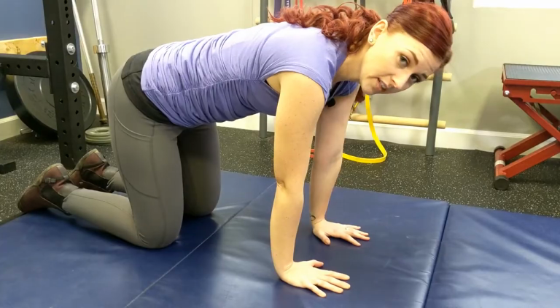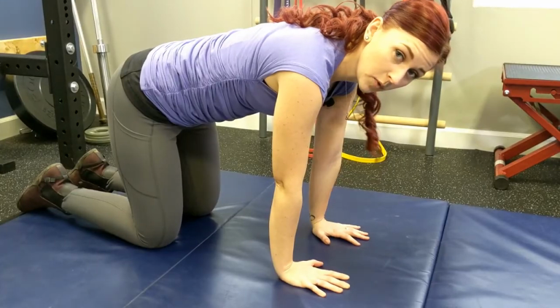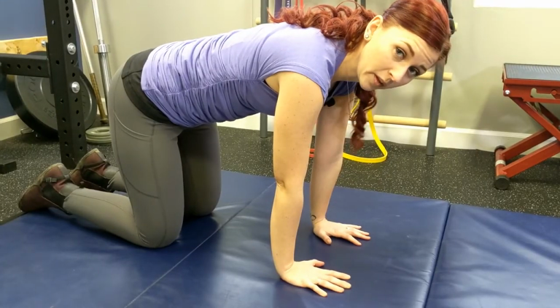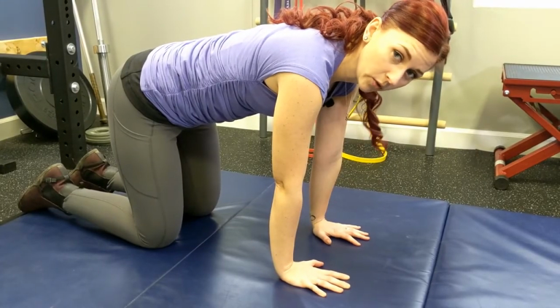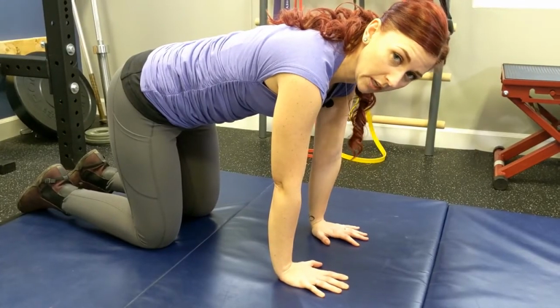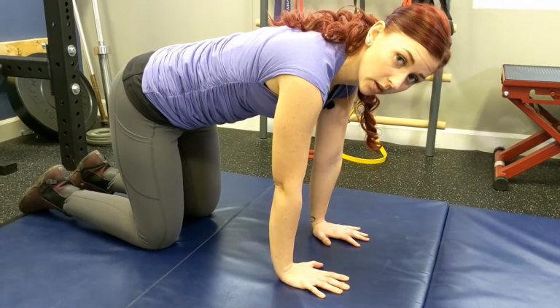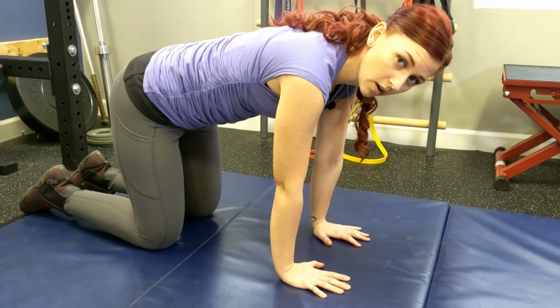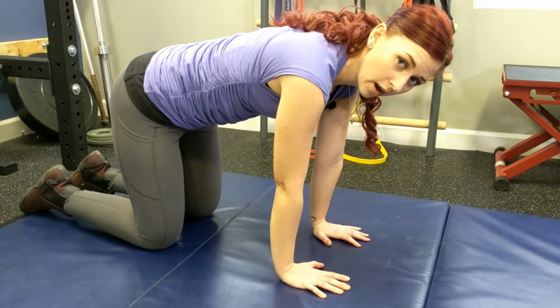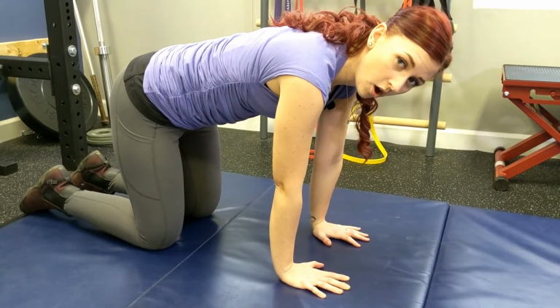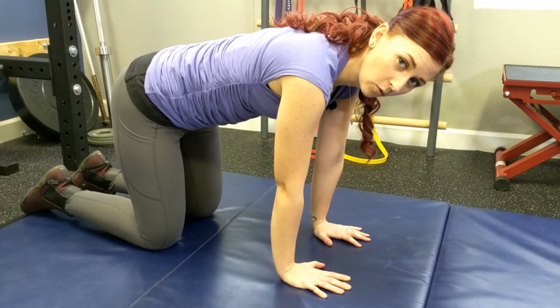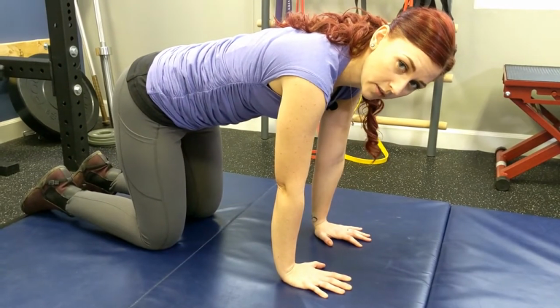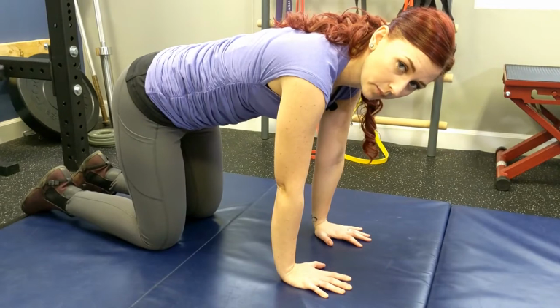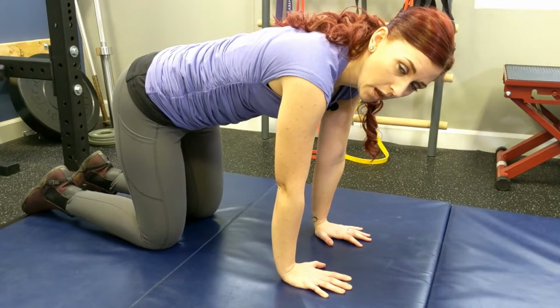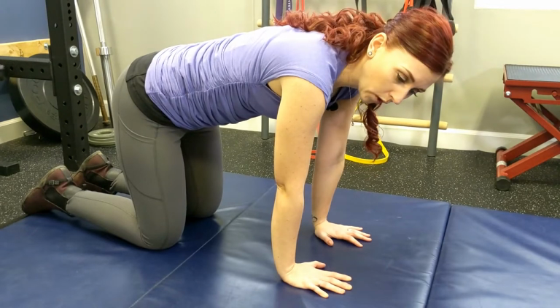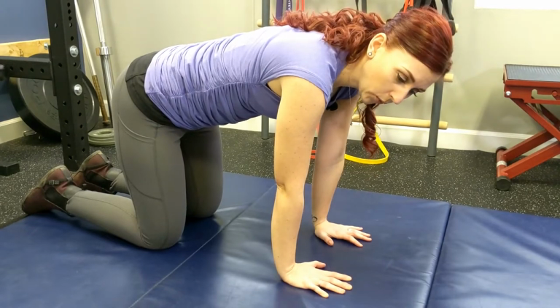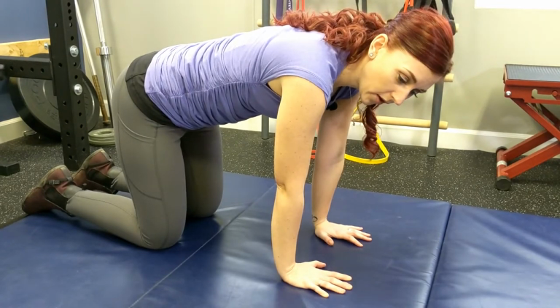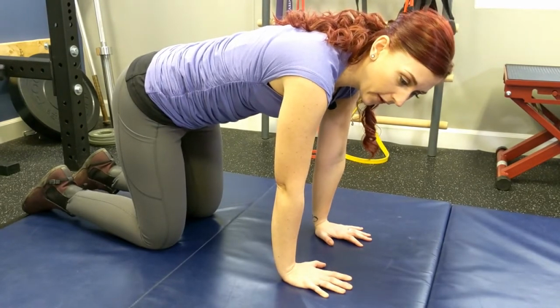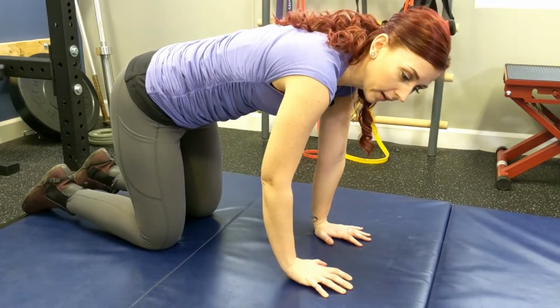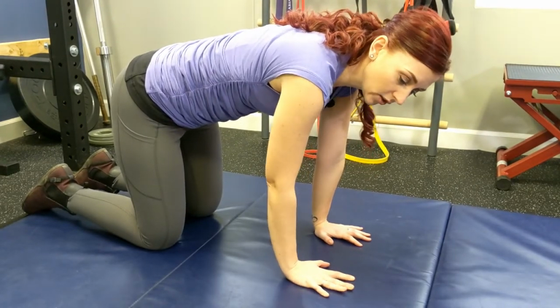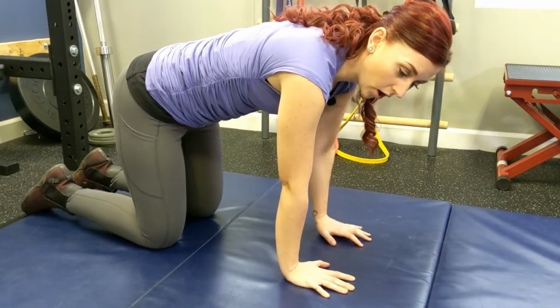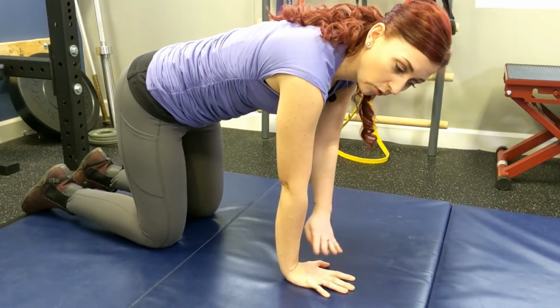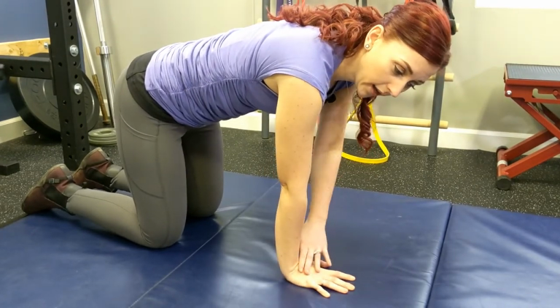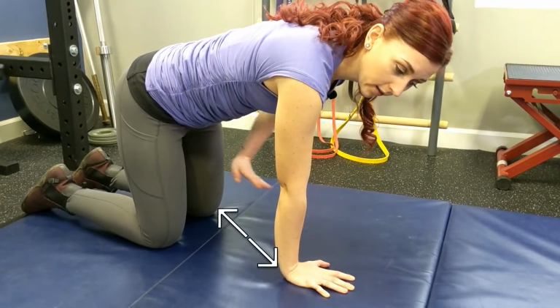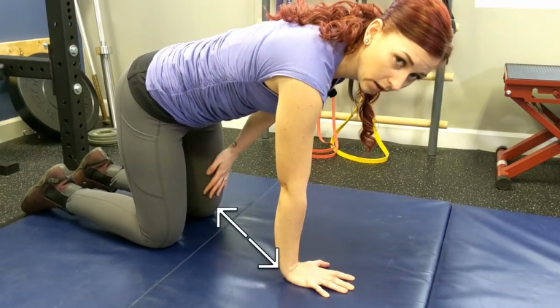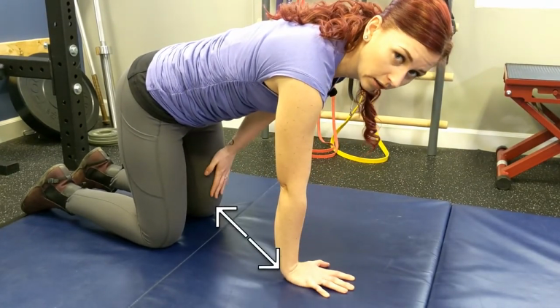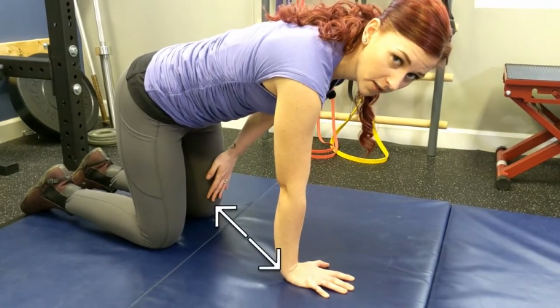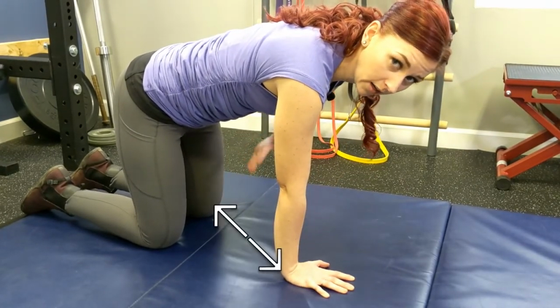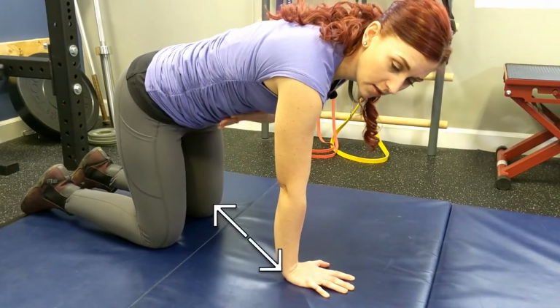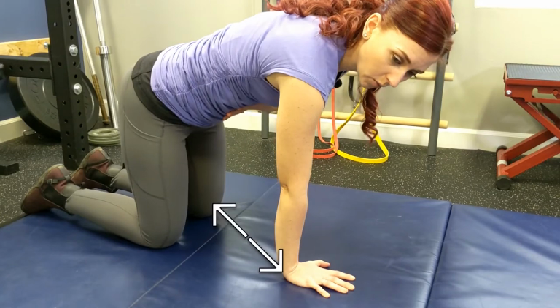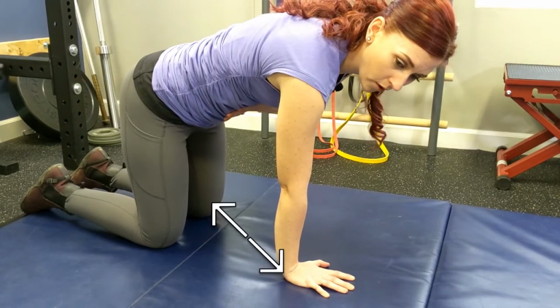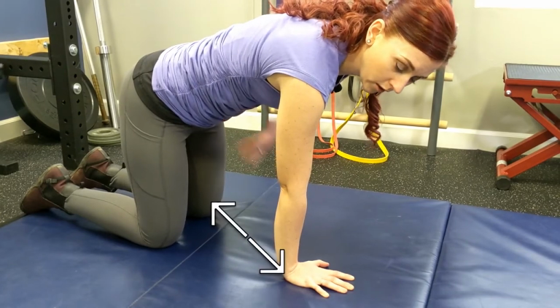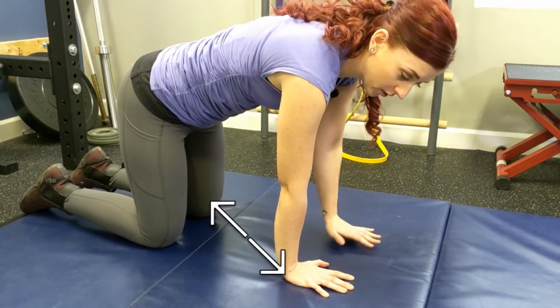For this hip mobility routine, we're going to start on all fours. We're going to press hard into our right hand and our left knee to support our torso.